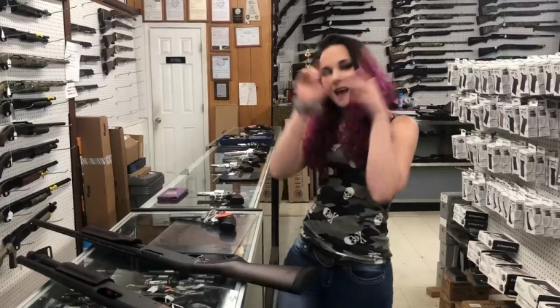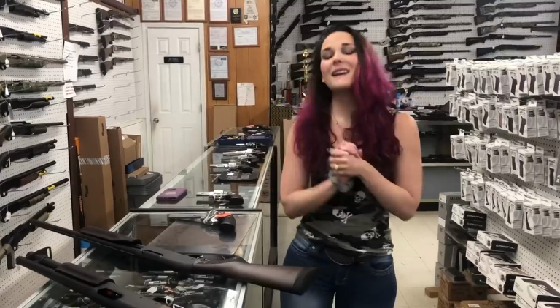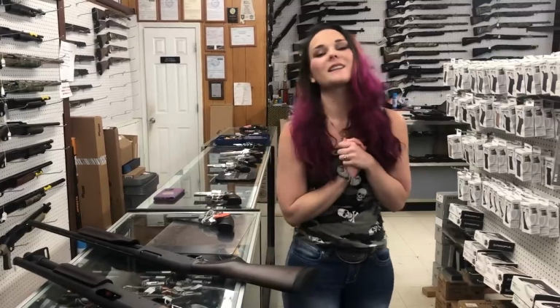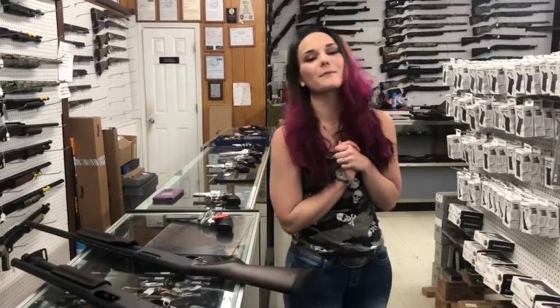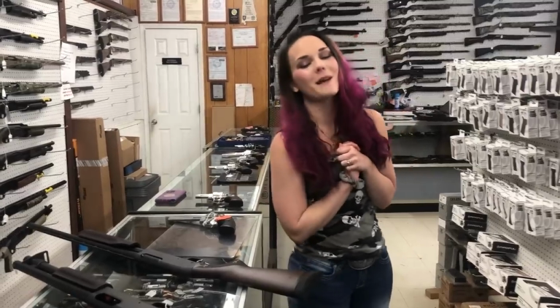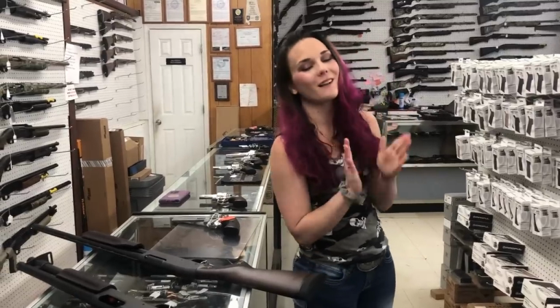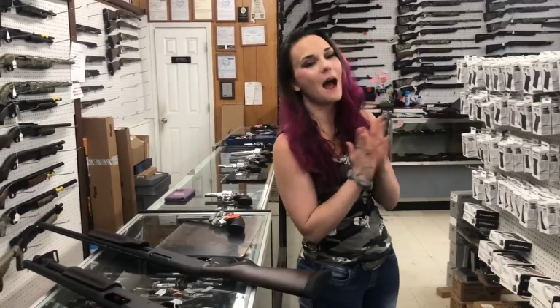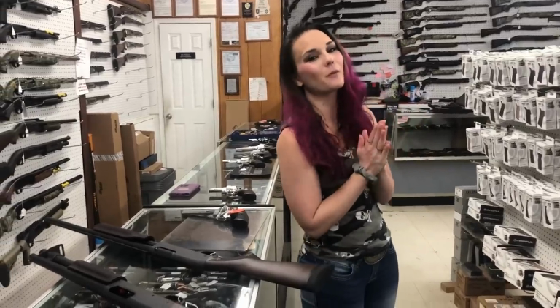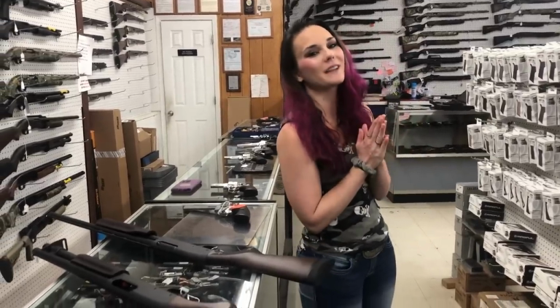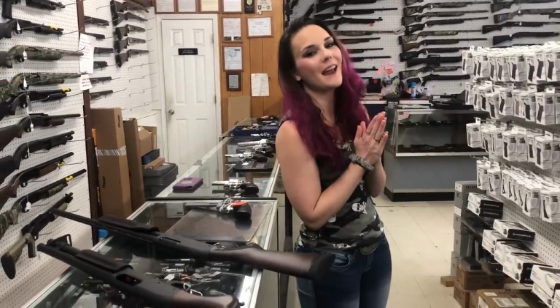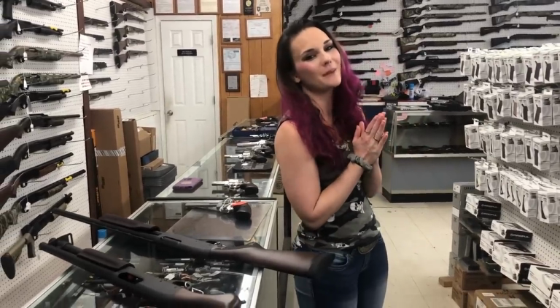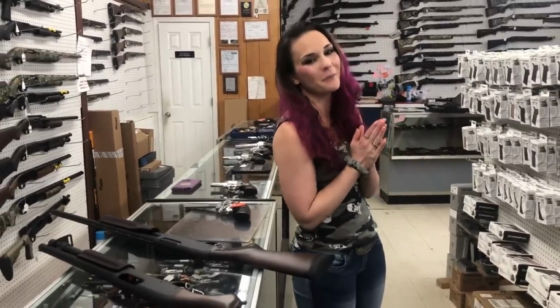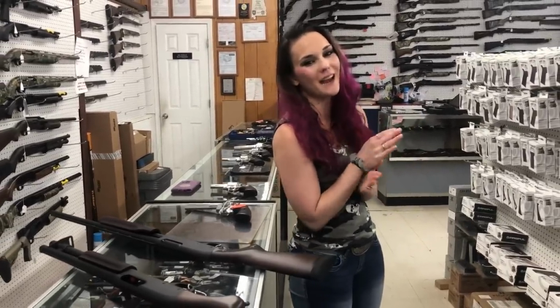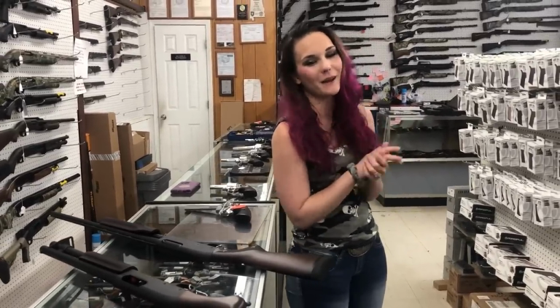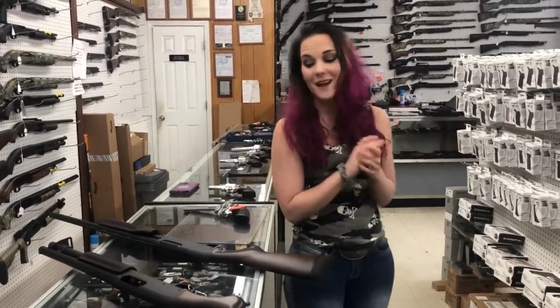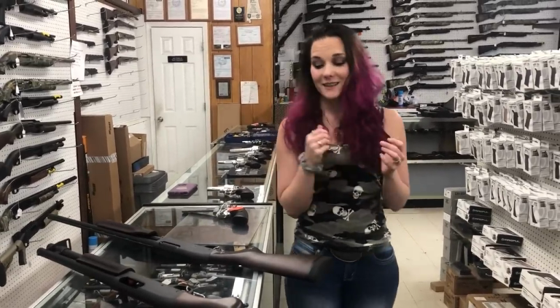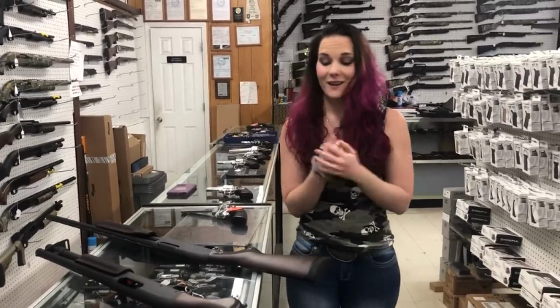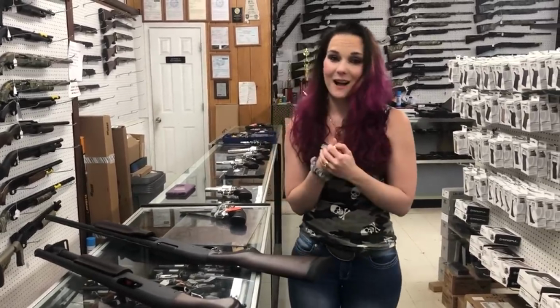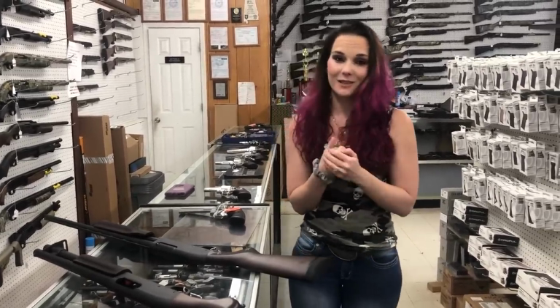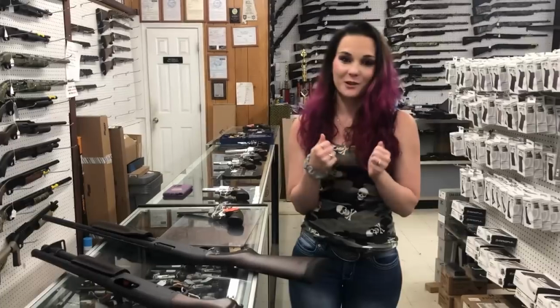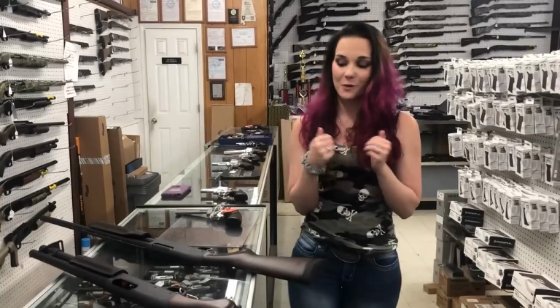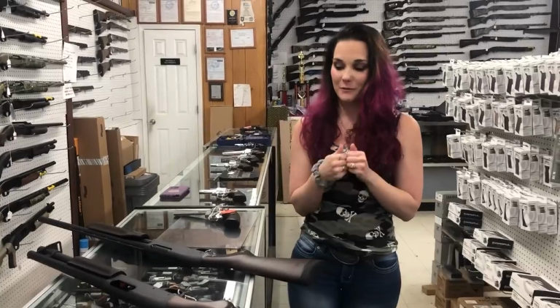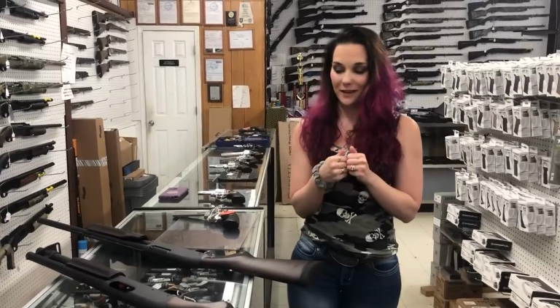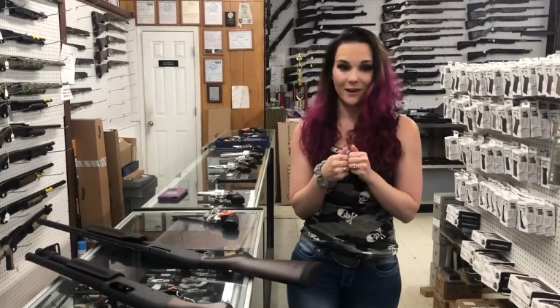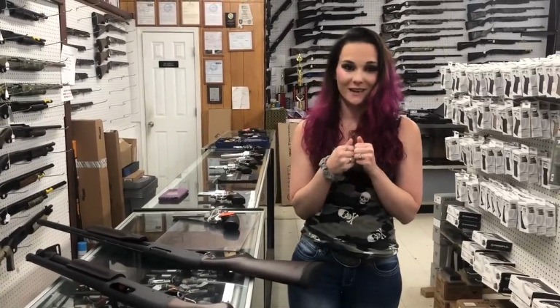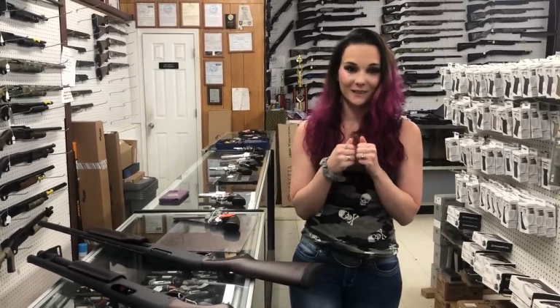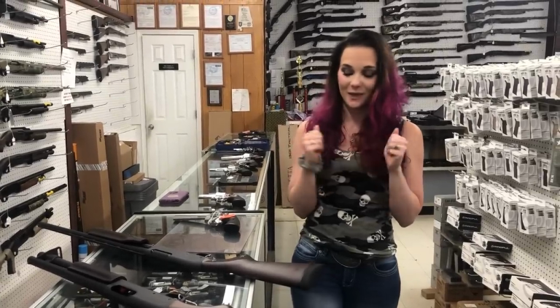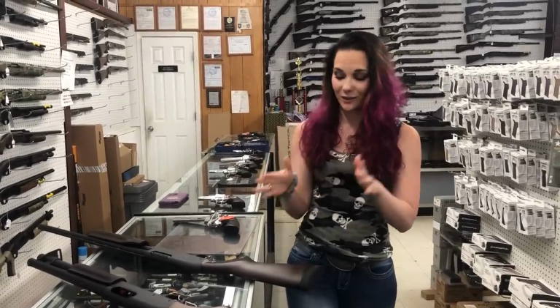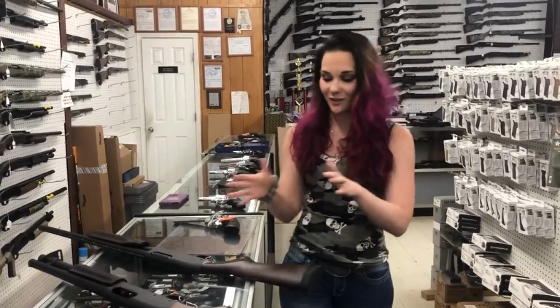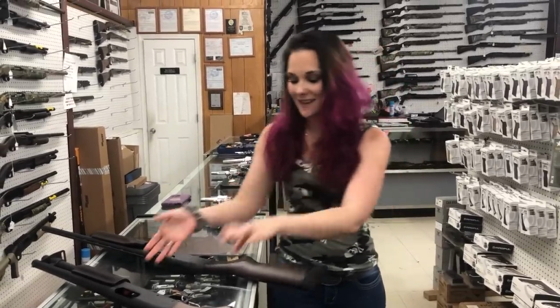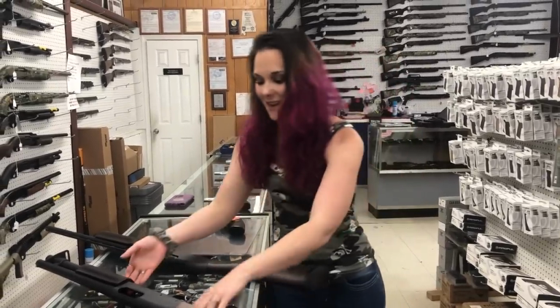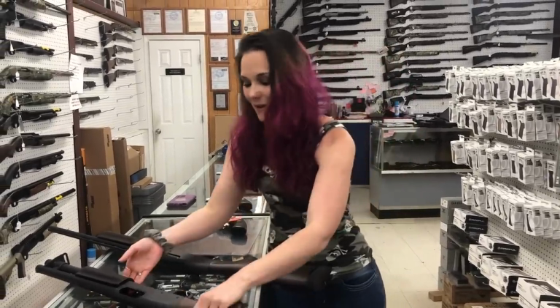Hey y'all, it's Amber from Exile. Happy Wednesday, happy hump day everybody. I want to show you what we've been working on hard in the store — it looks great, can't wait.